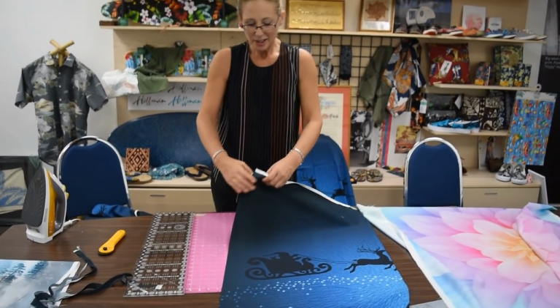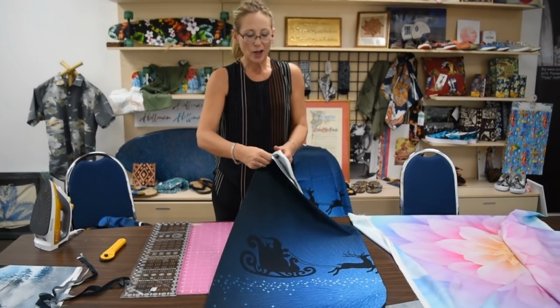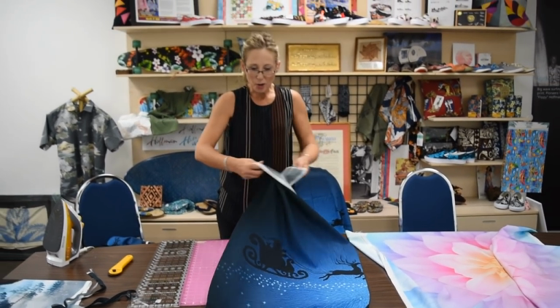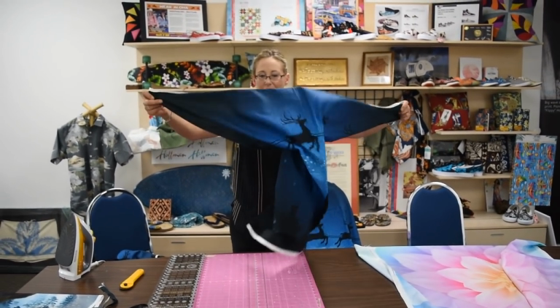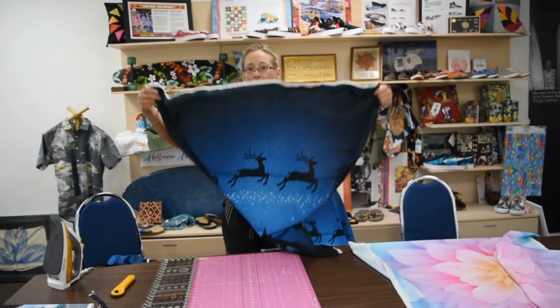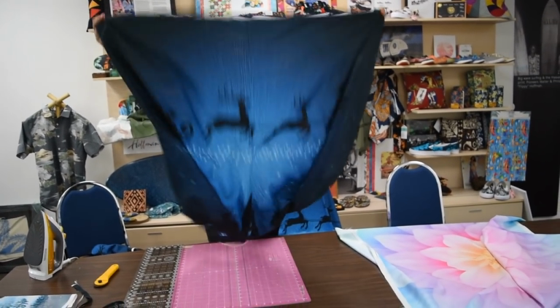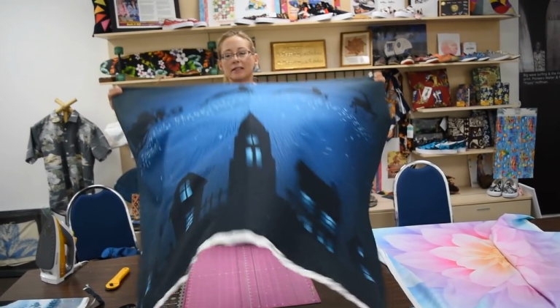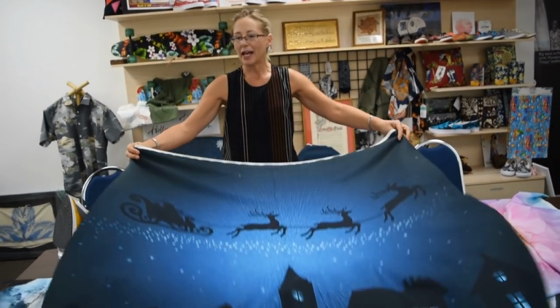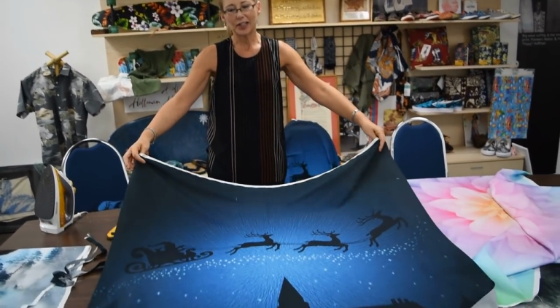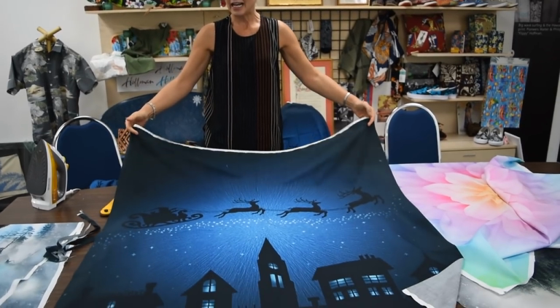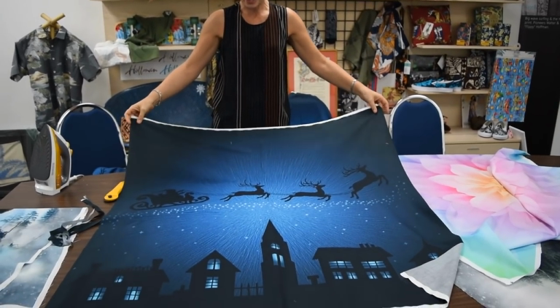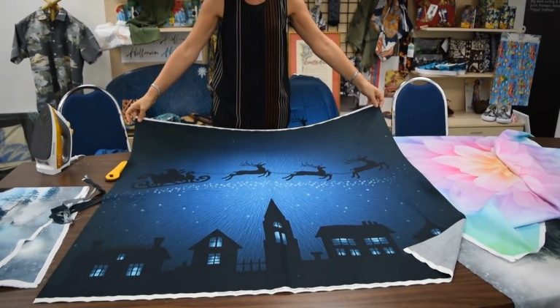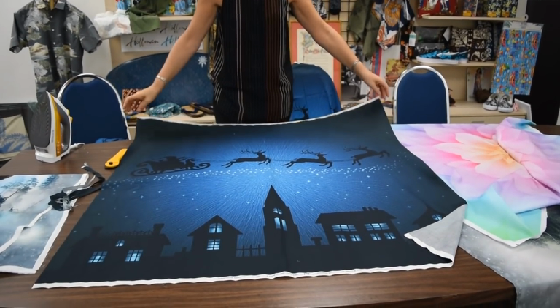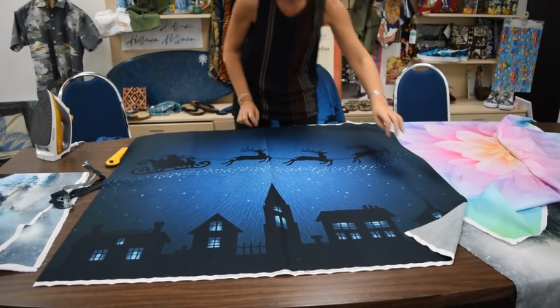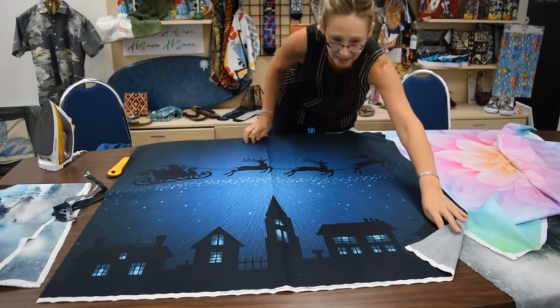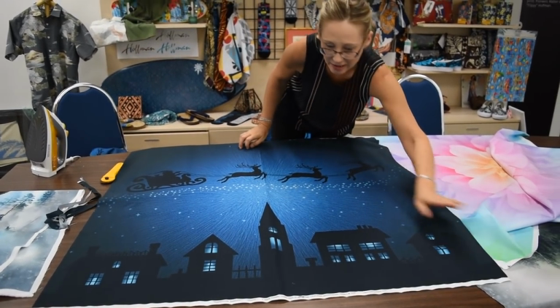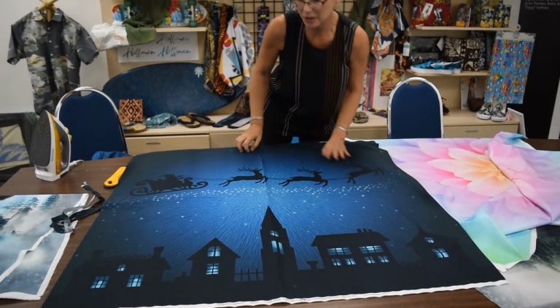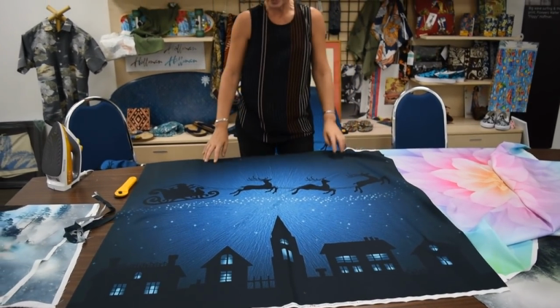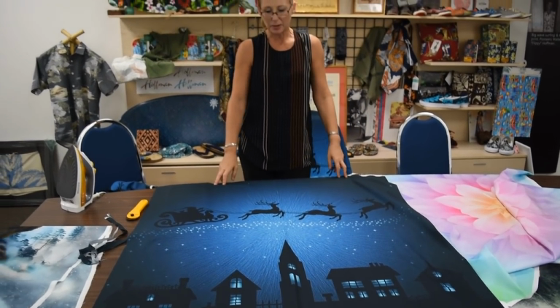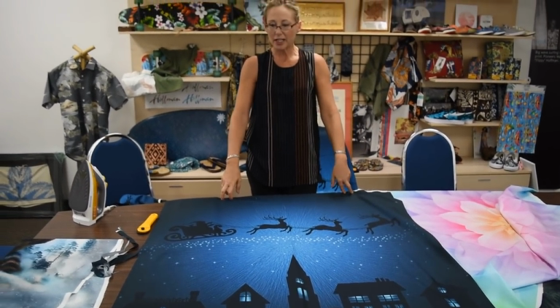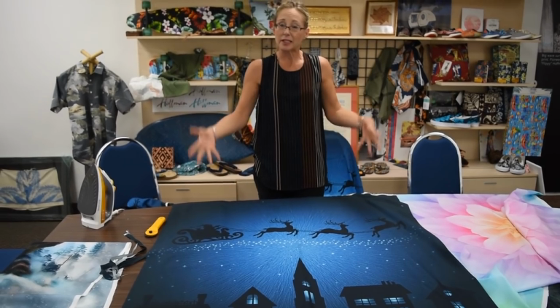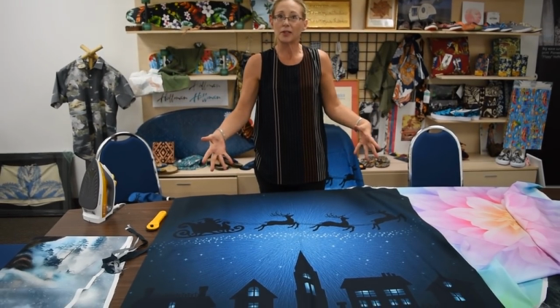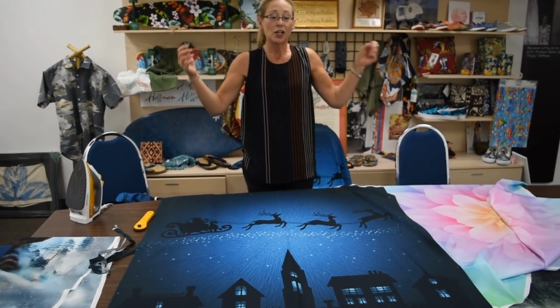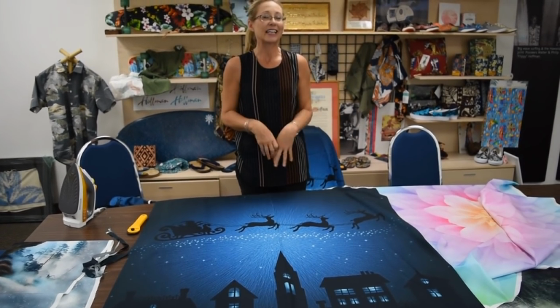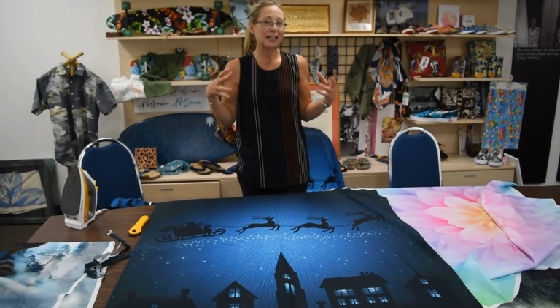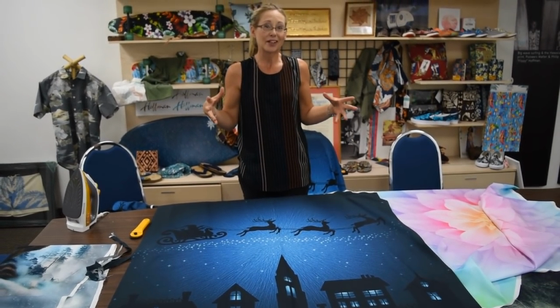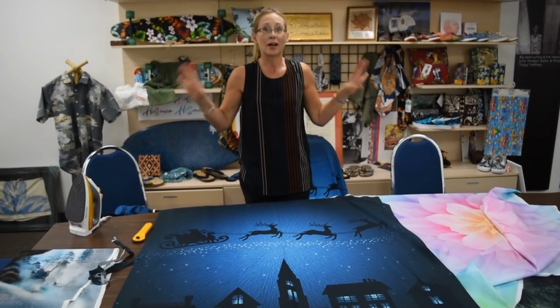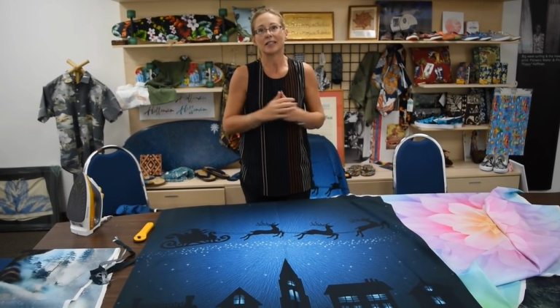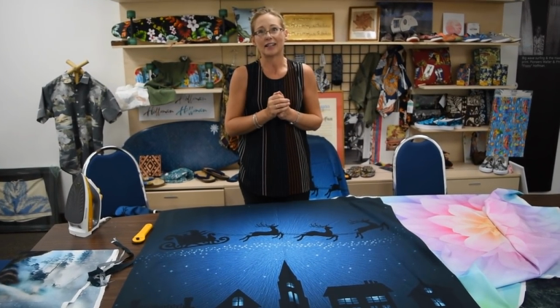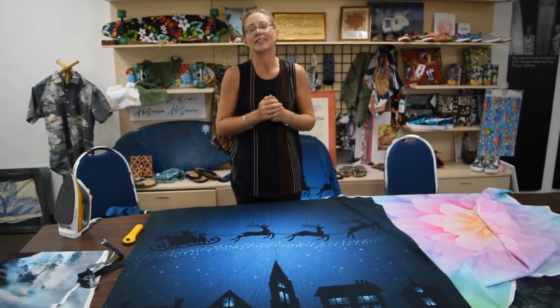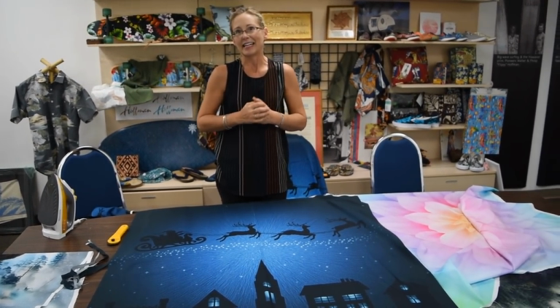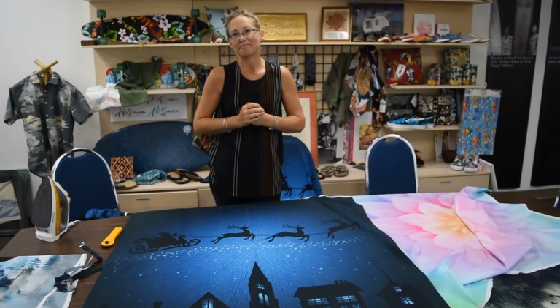I hope that this helped because these panels are here to stay. Look how gorgeous this is — it's going to be great for any size project. And with digital printing, we can keep getting bigger and the possibilities are endless. Thanks, bye!